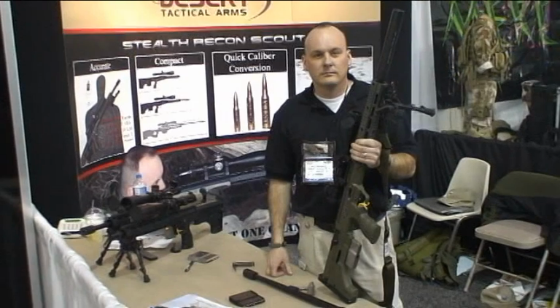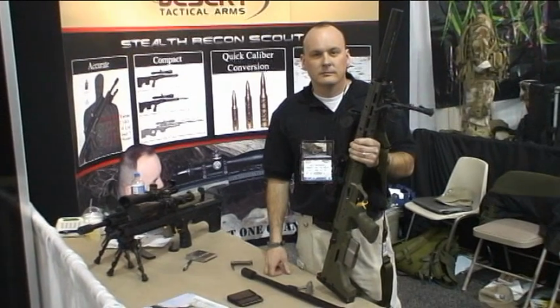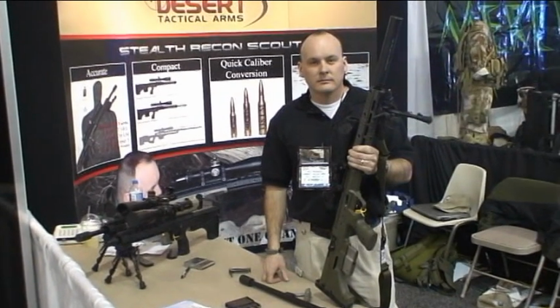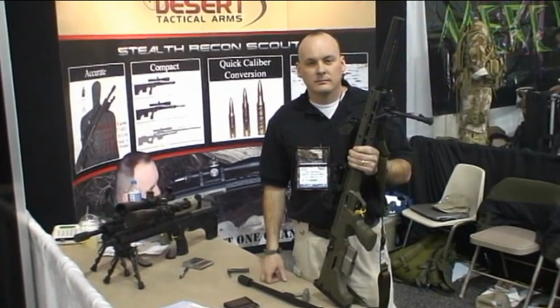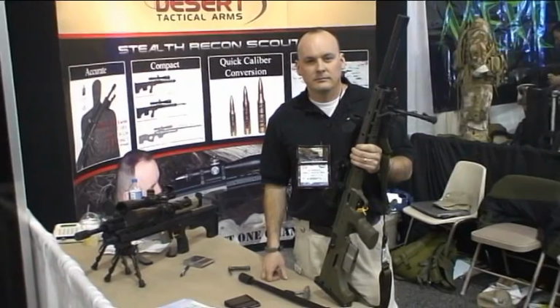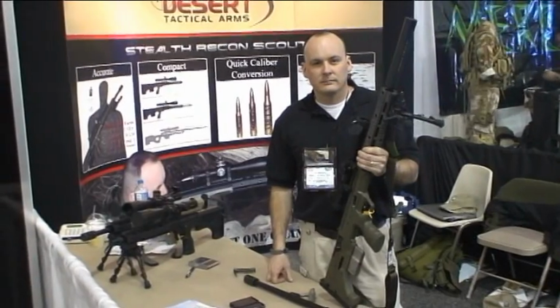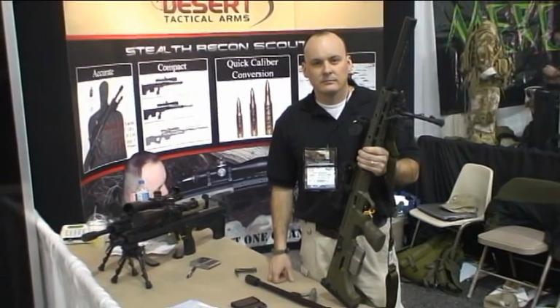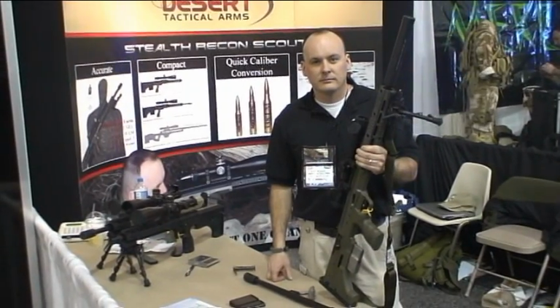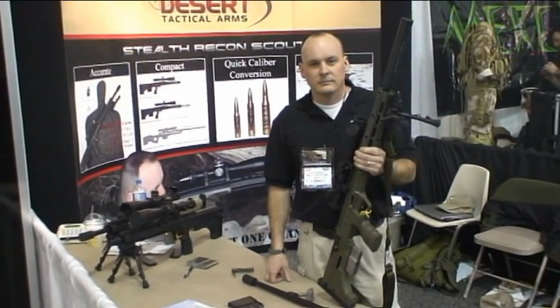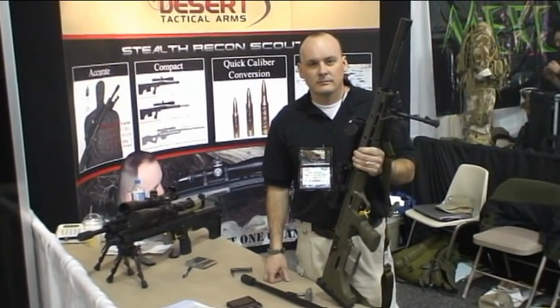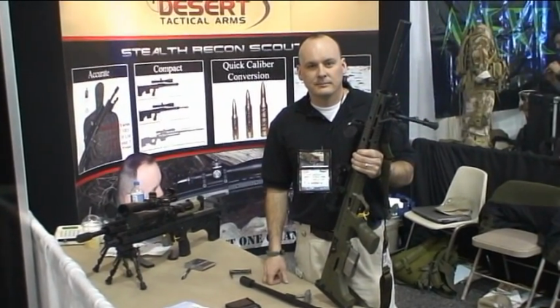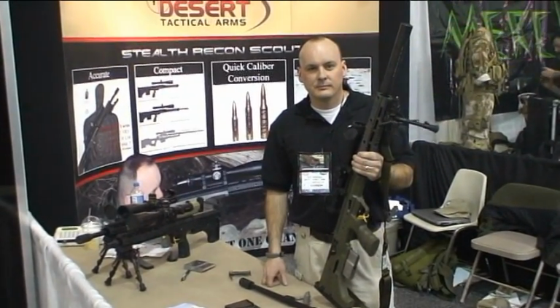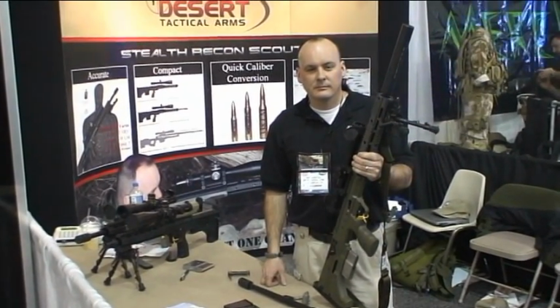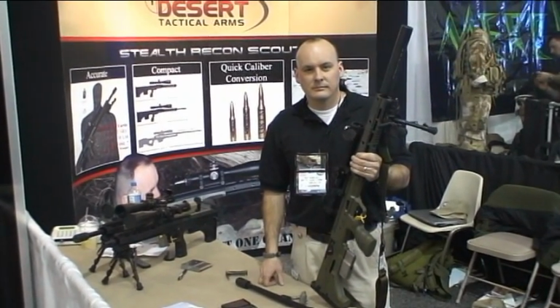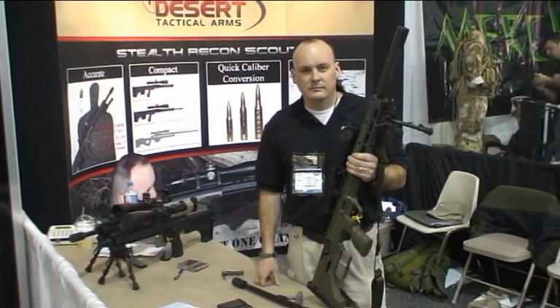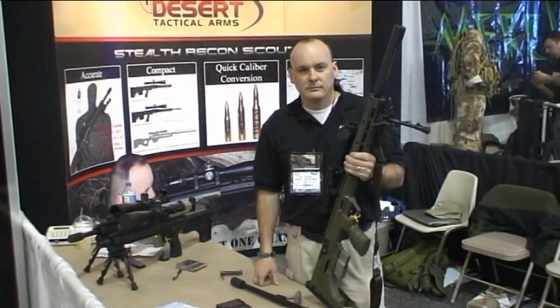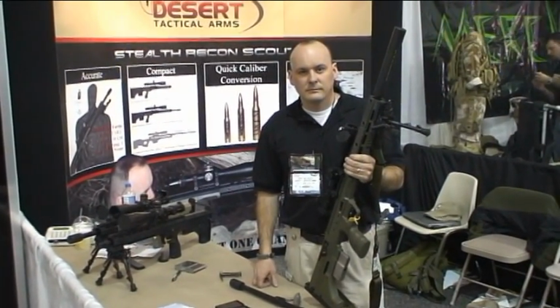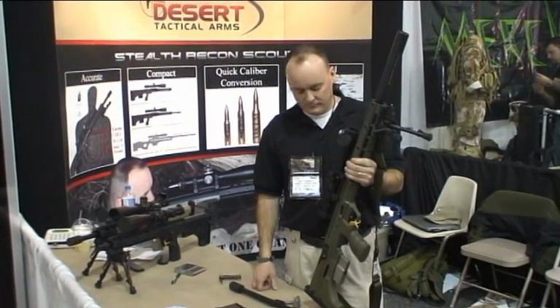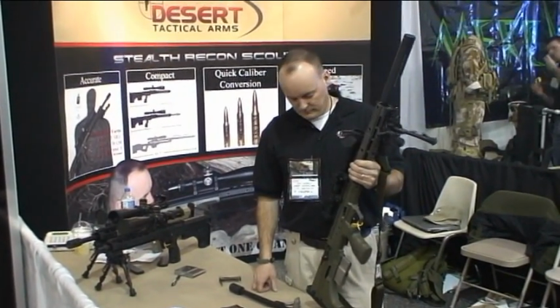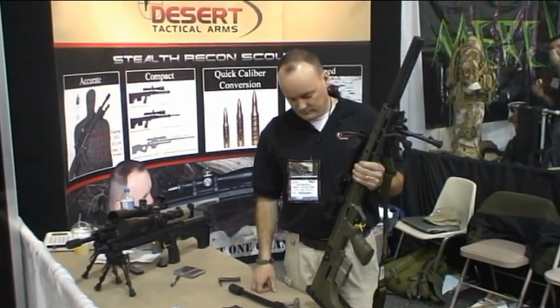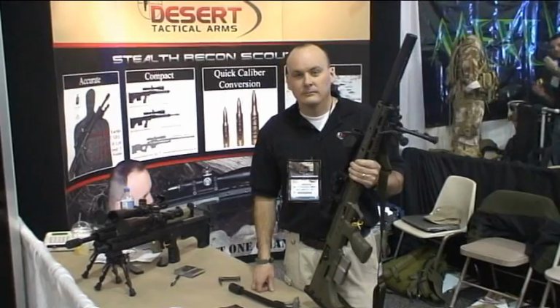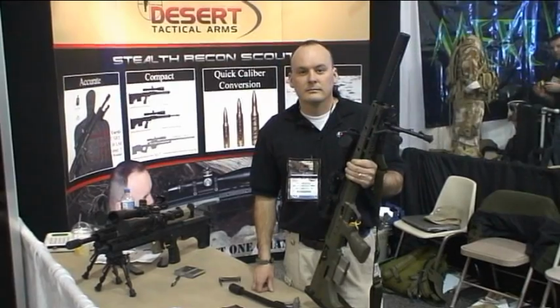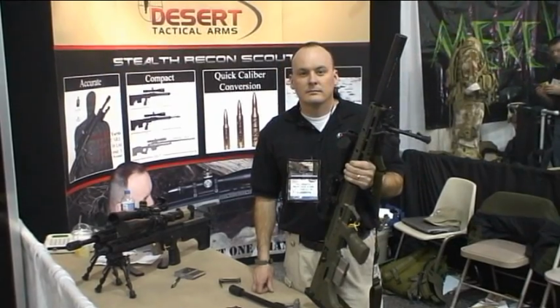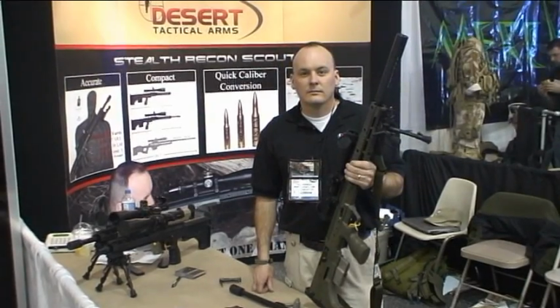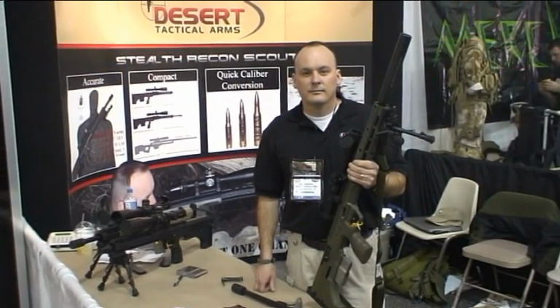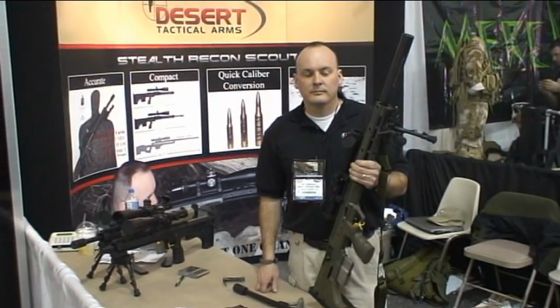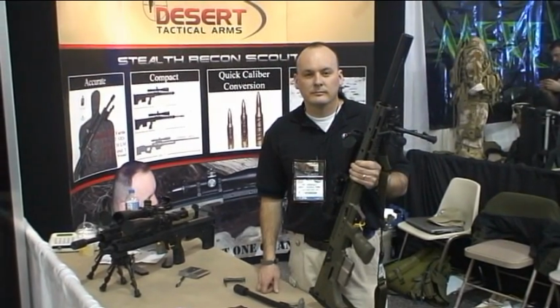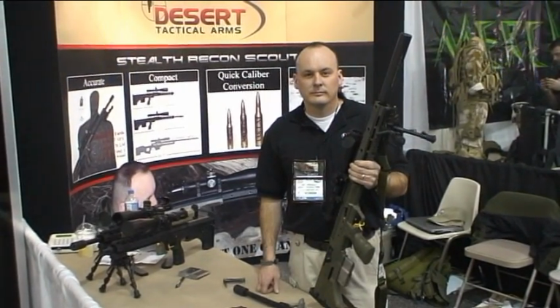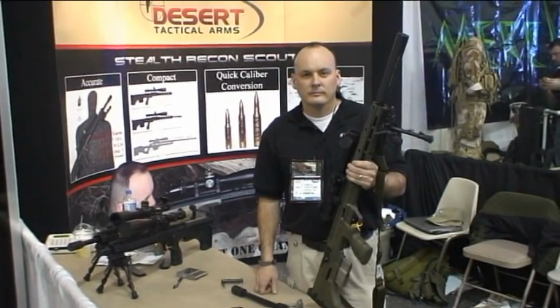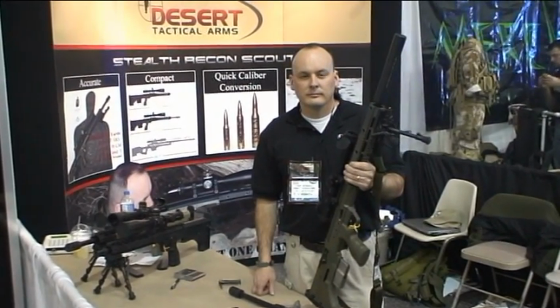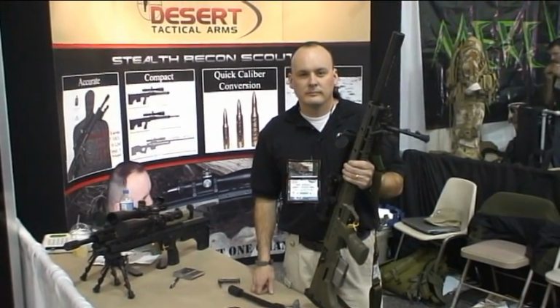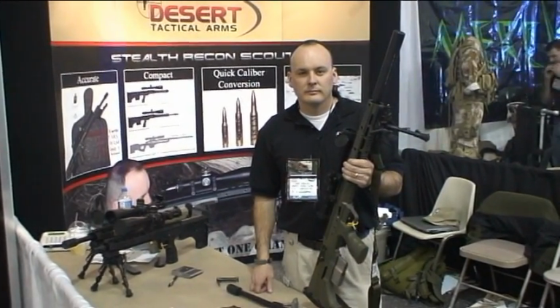We're looking at the new stealth recon scout sniper weapon system. Officer Roy Woodall is going to demonstrate a barrel conversion for us.